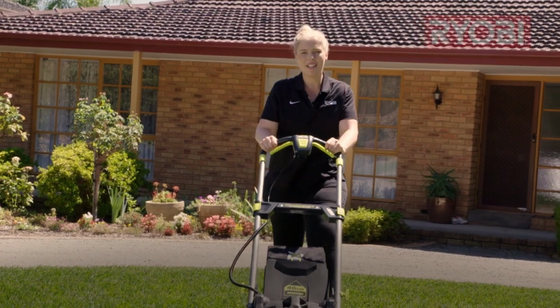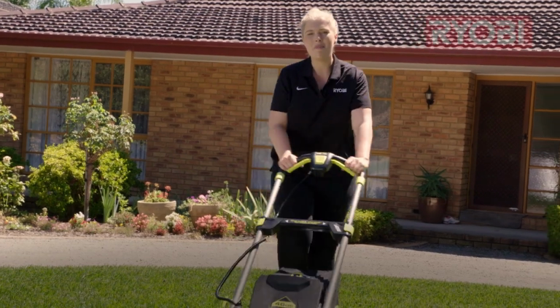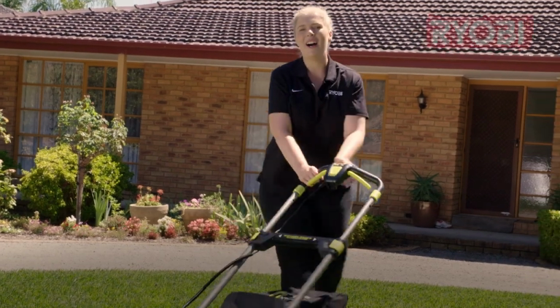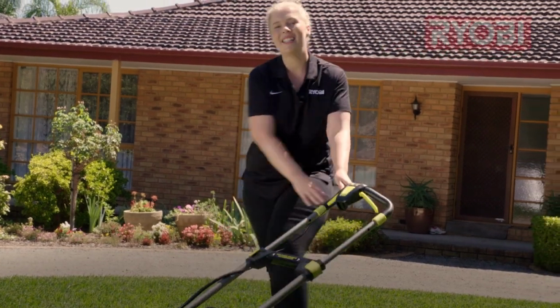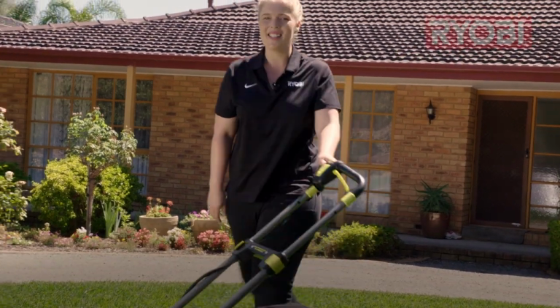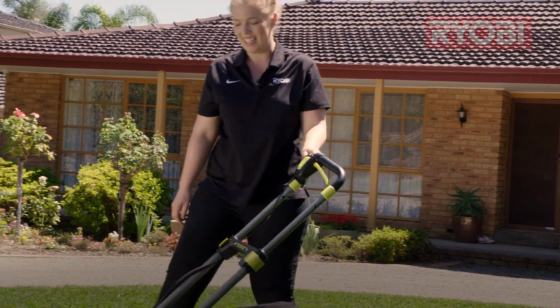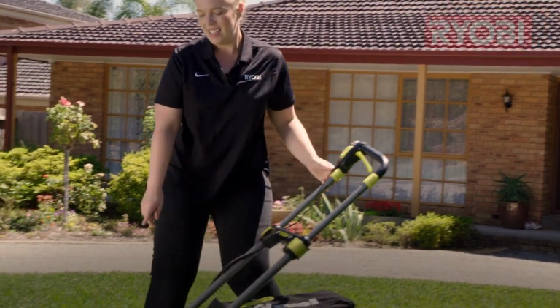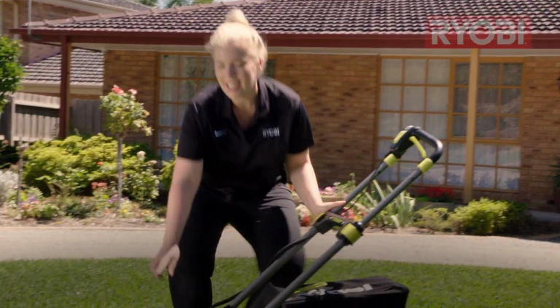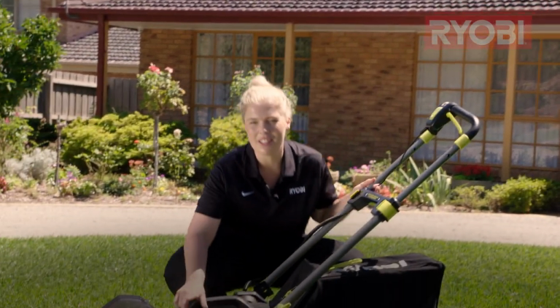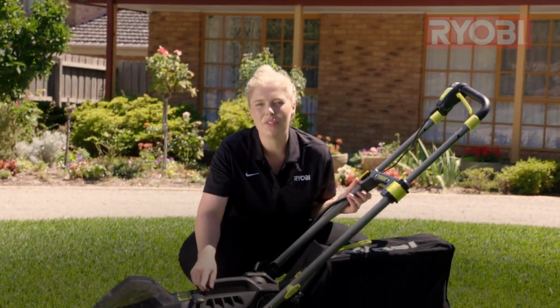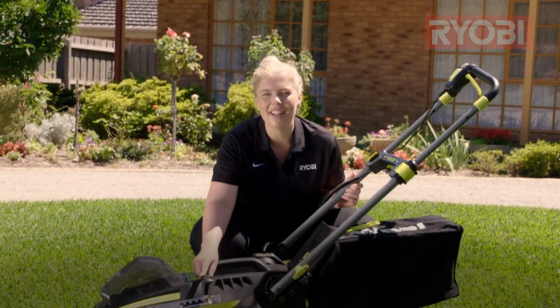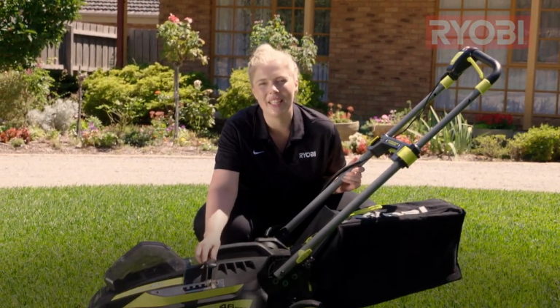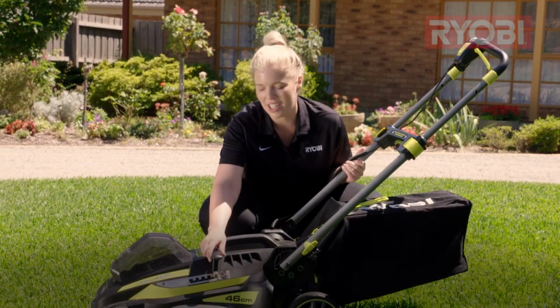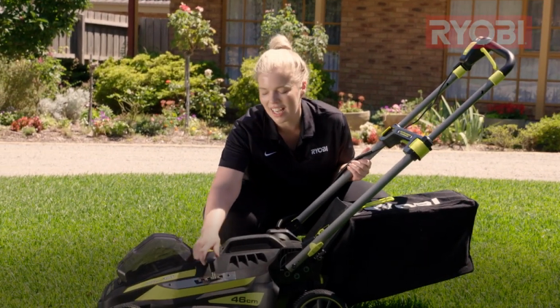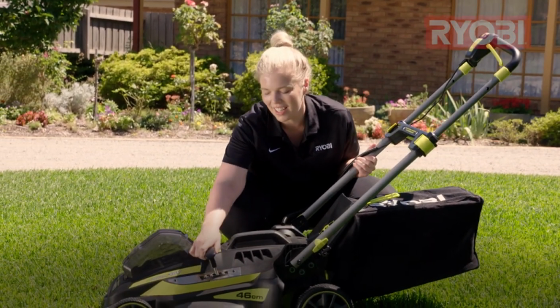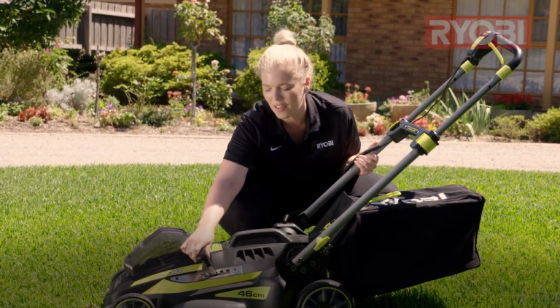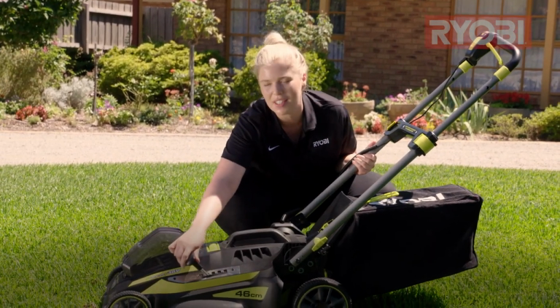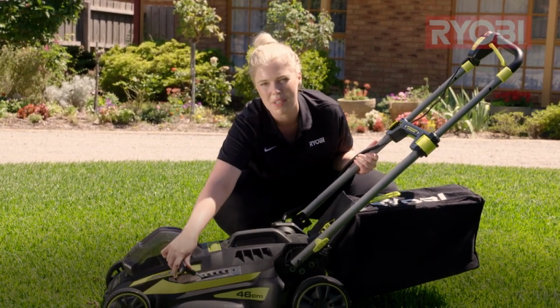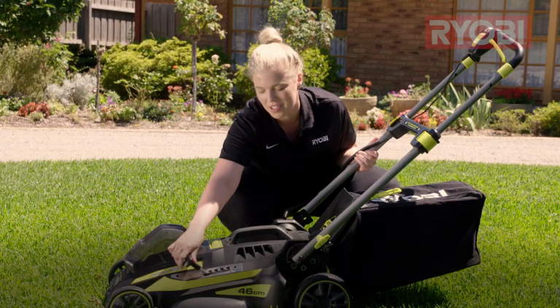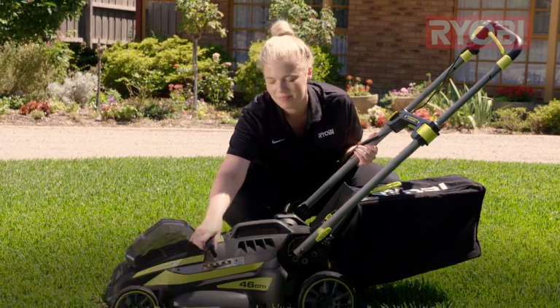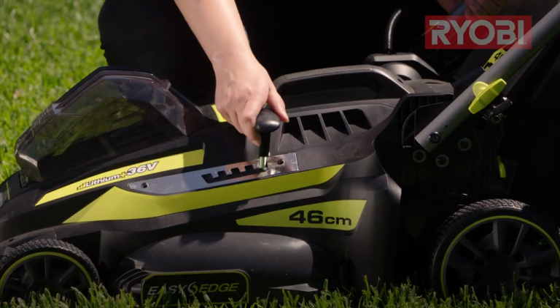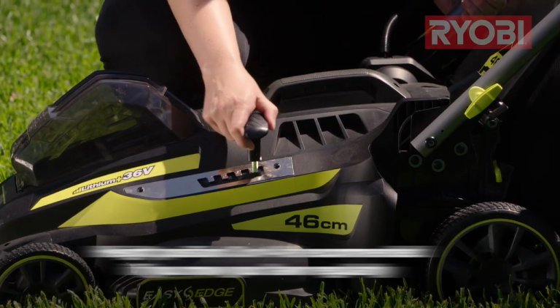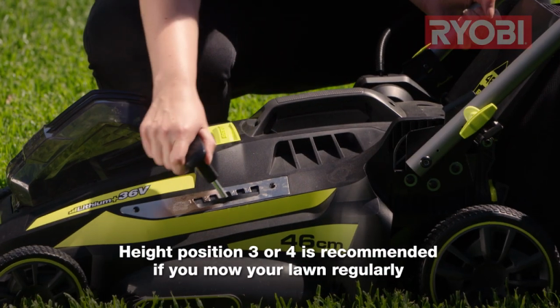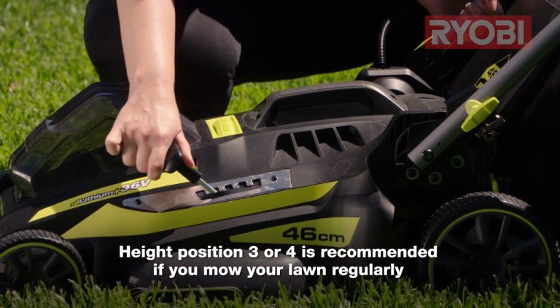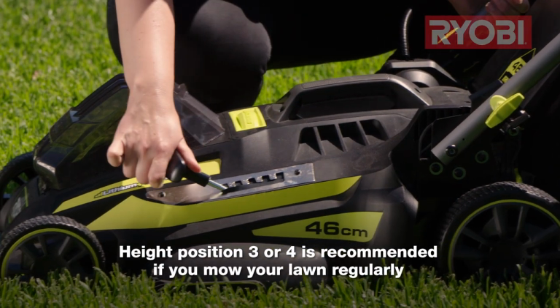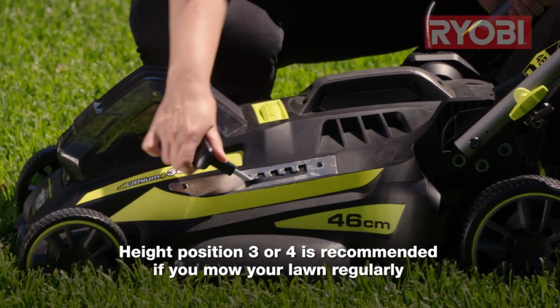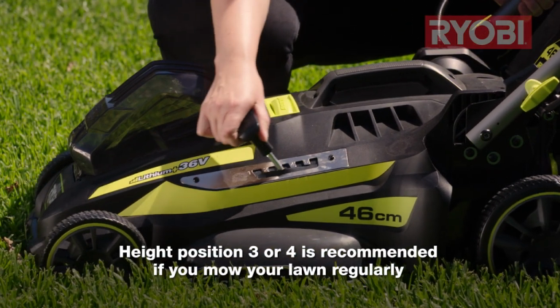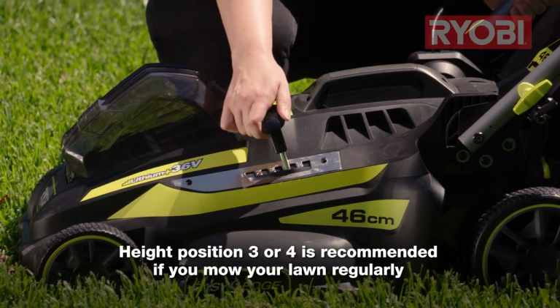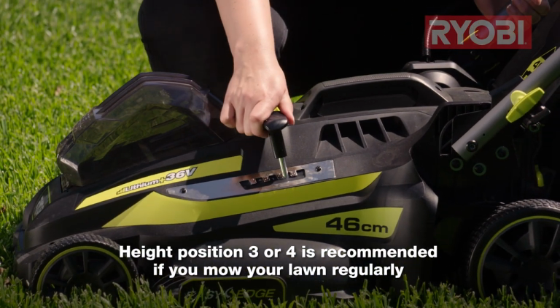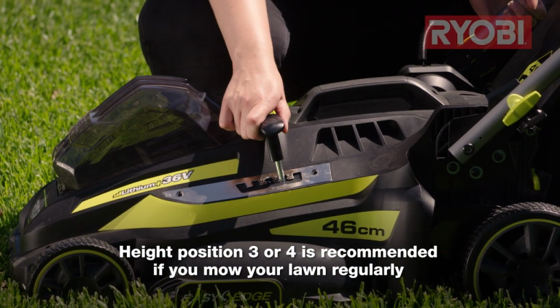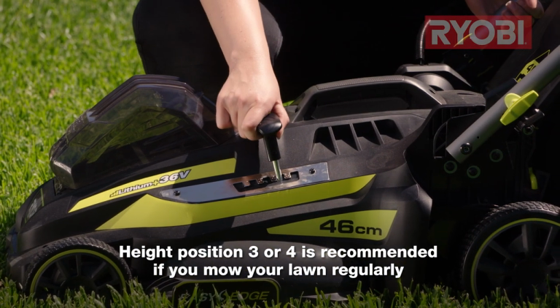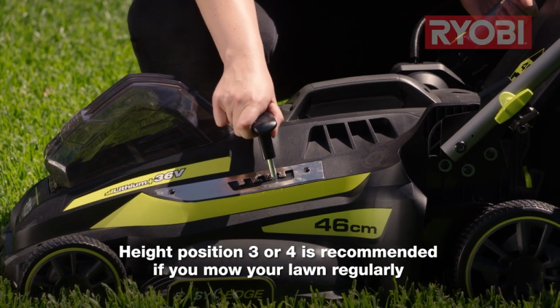Adjusting your mower height is nice and easy. Down here by the side we've got a handle that we can adjust the cutting height into five different positions. If you've been mowing your lawn regularly, position three or four is a good place to start.